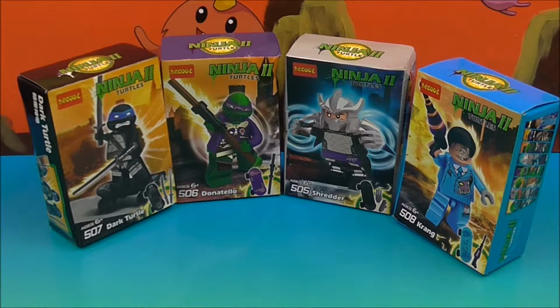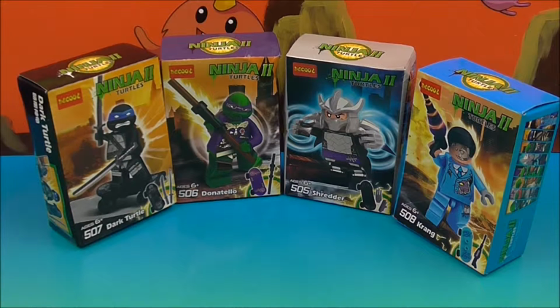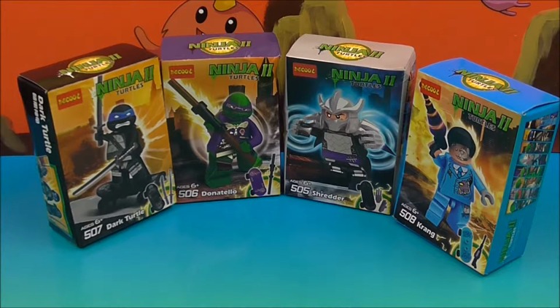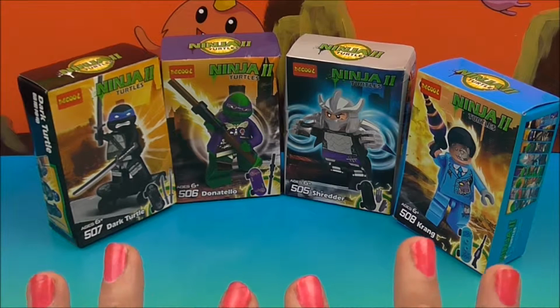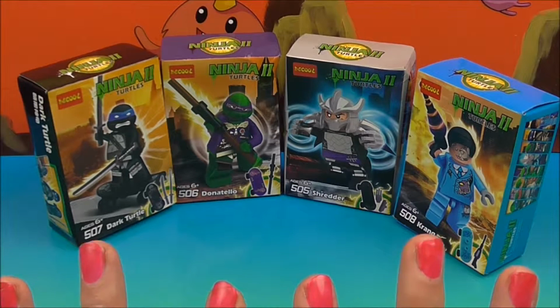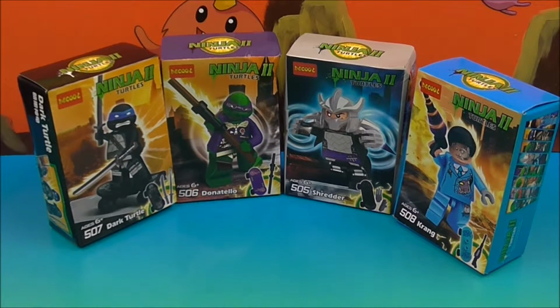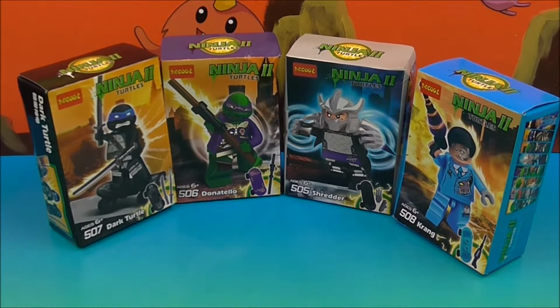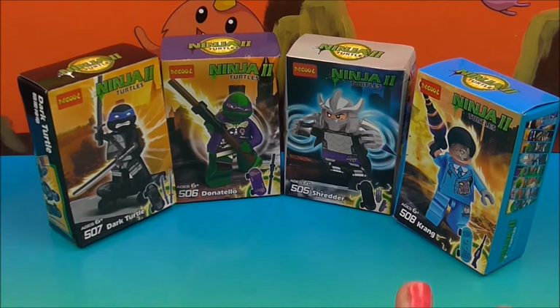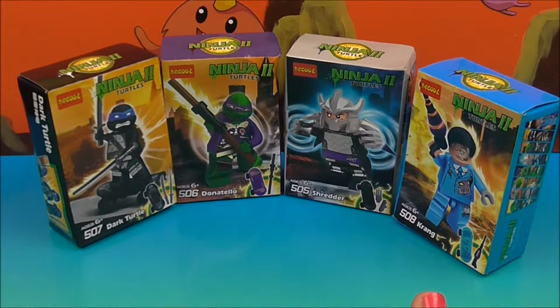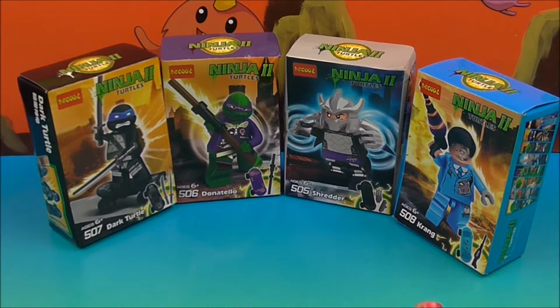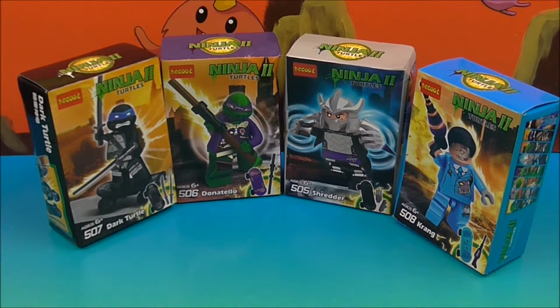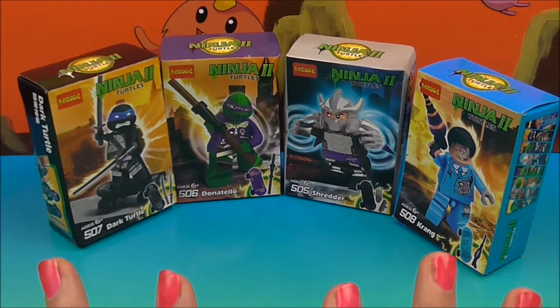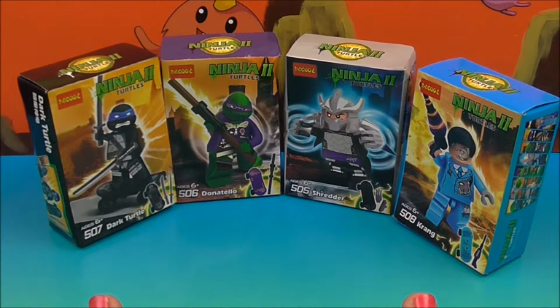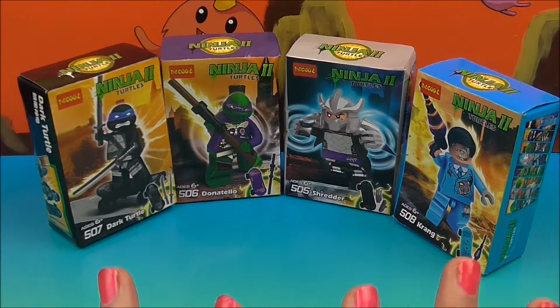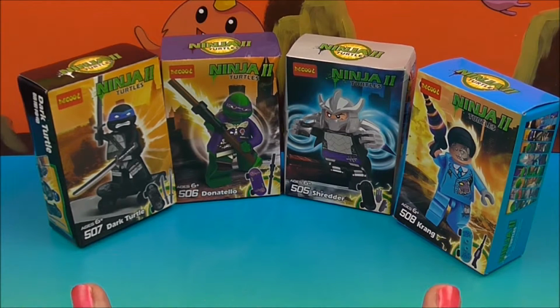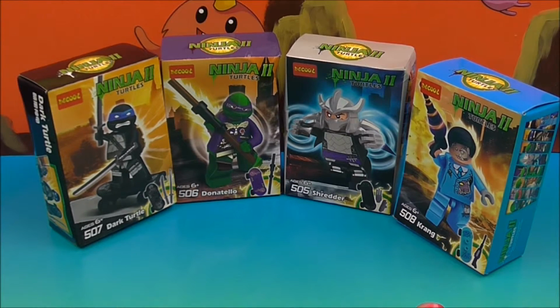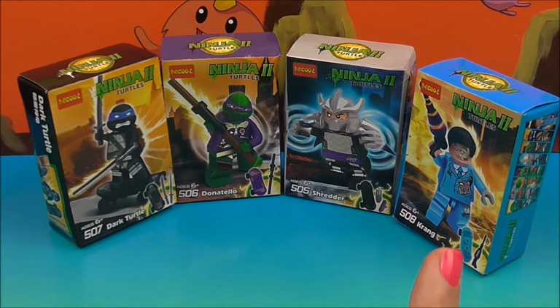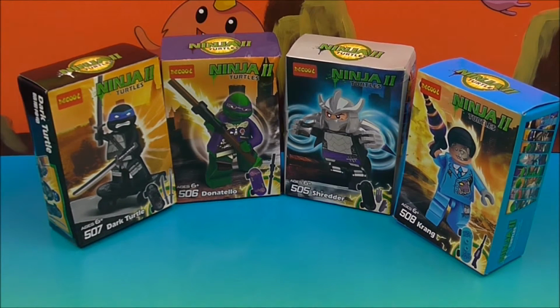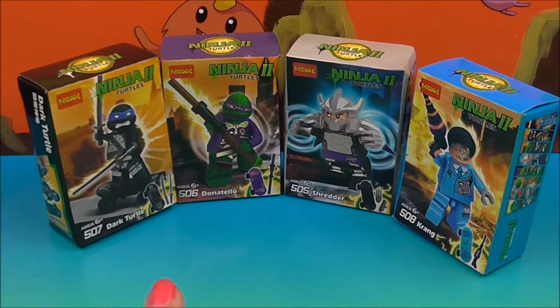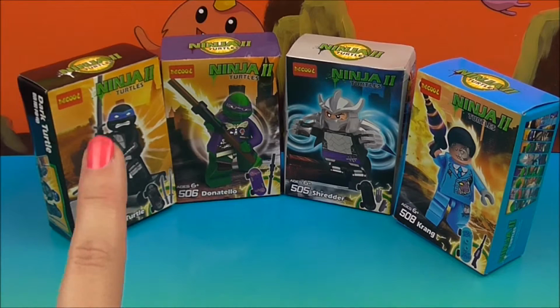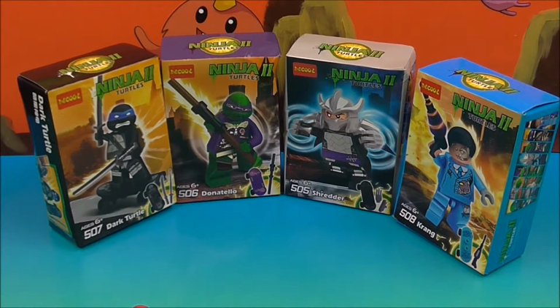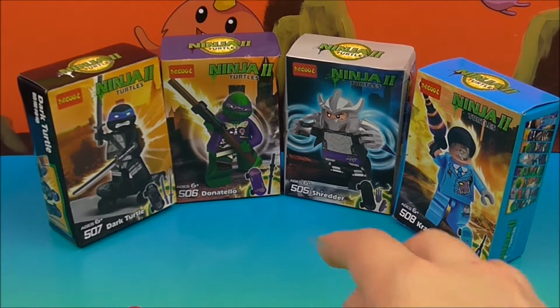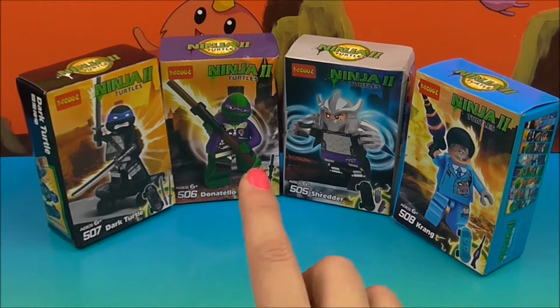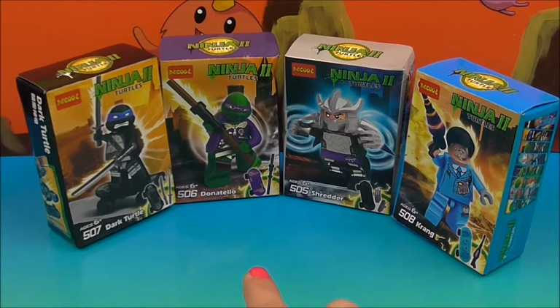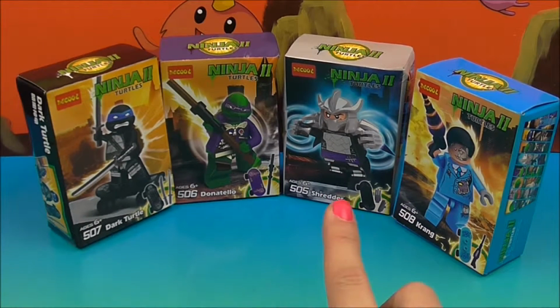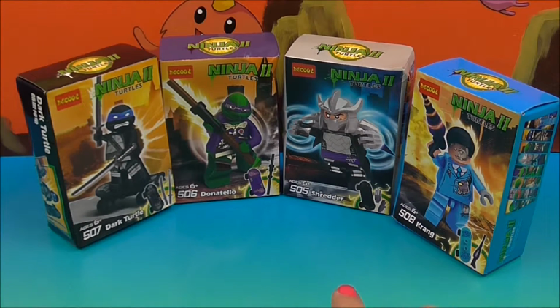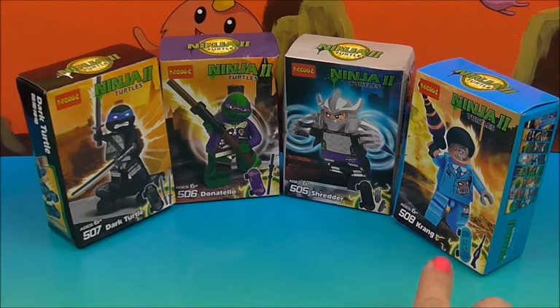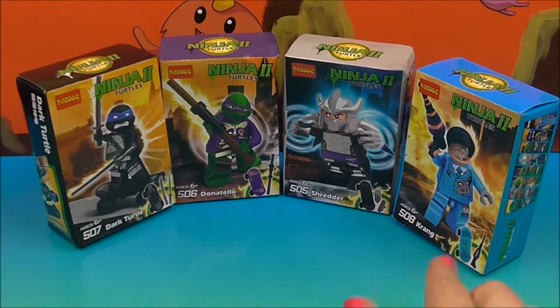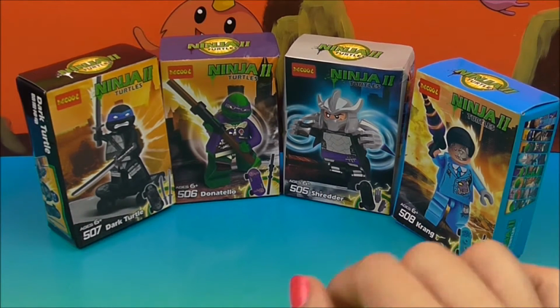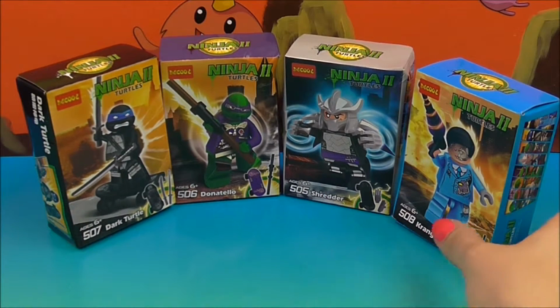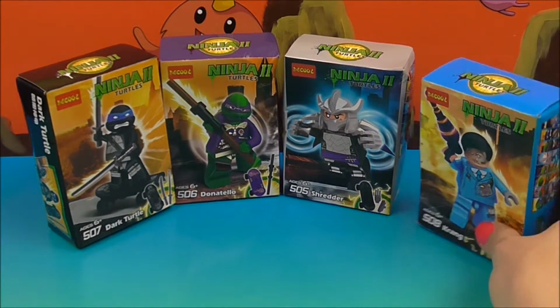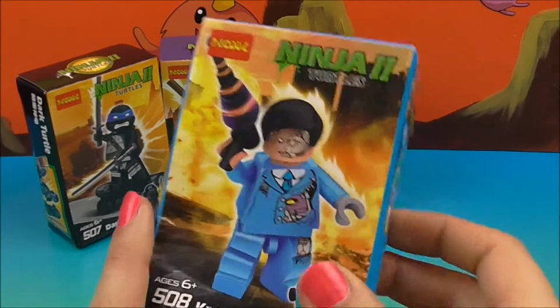Alright guys, check it out. I've got for us a set of four figures from Dekul's Ninja 2 Turtles. That's right, it is Ninja Turtles and some bad guys. So I've got for us the Dark Turtle, Donatello, Shredder, and Krang.